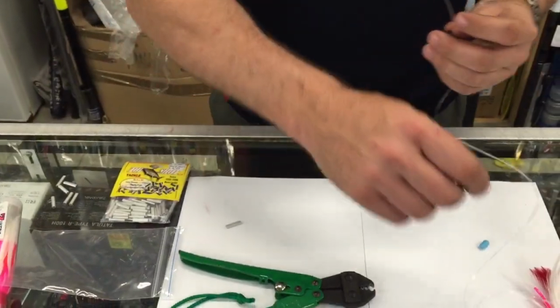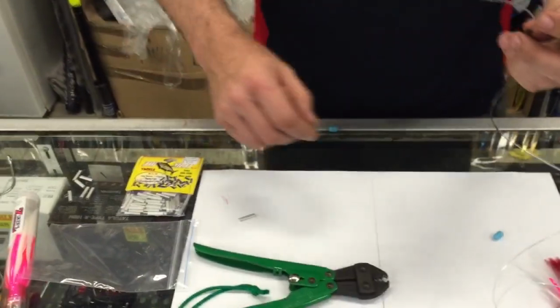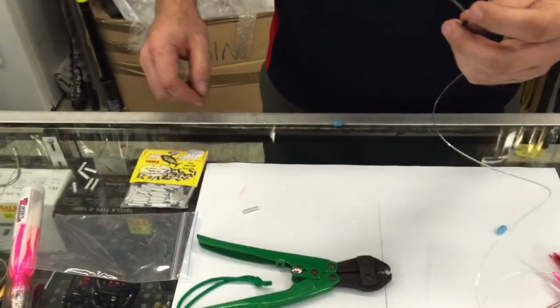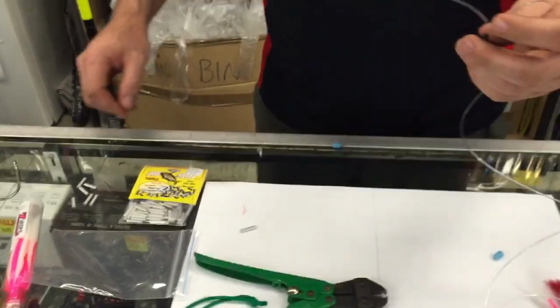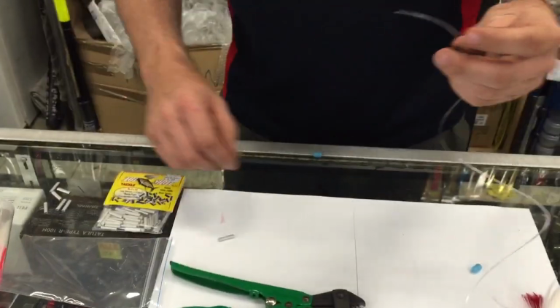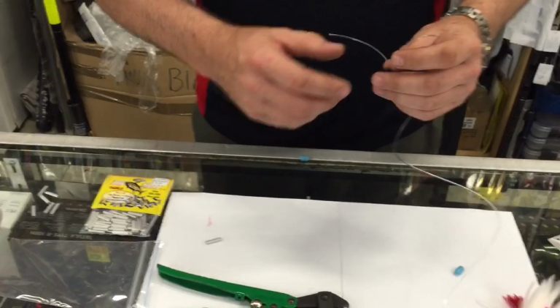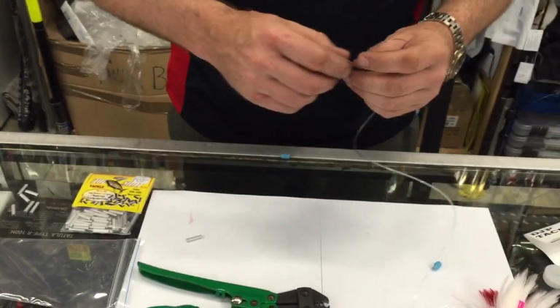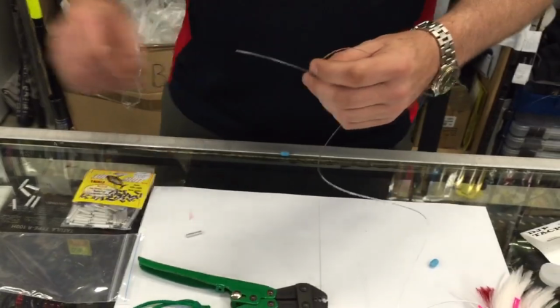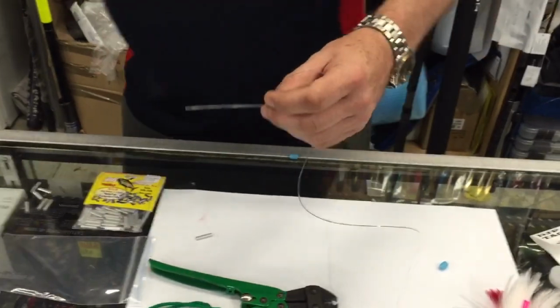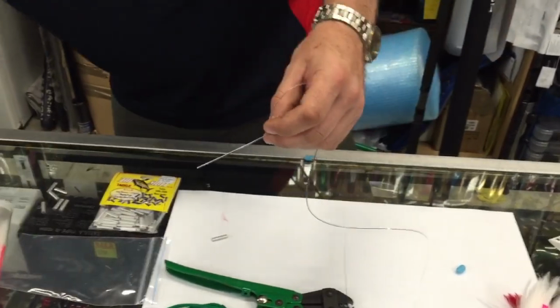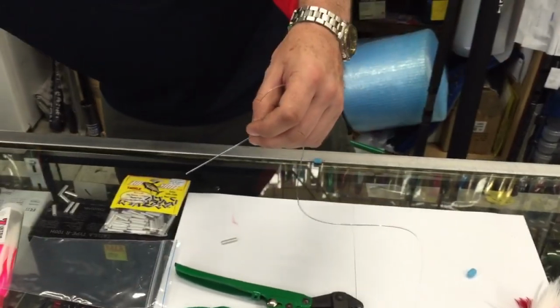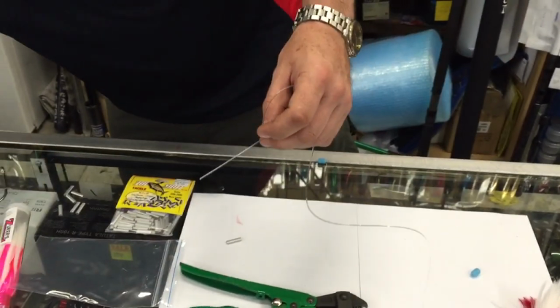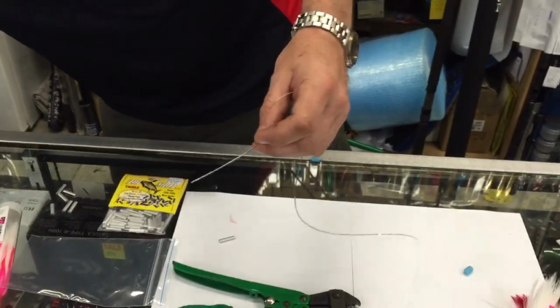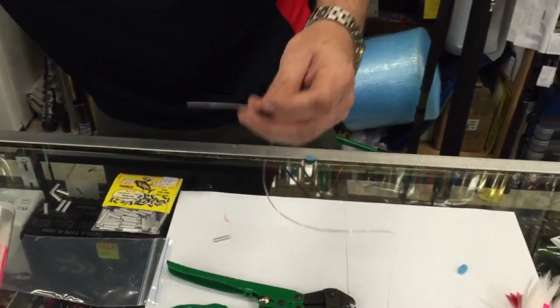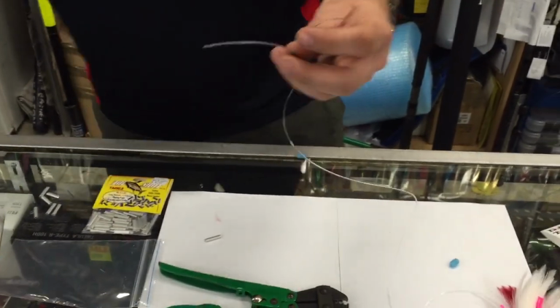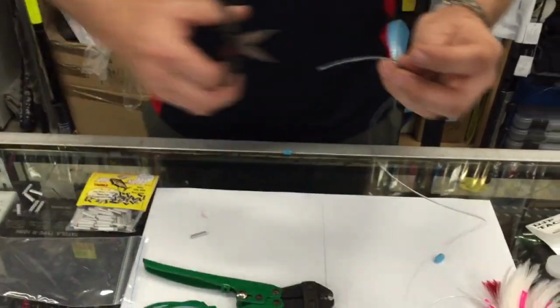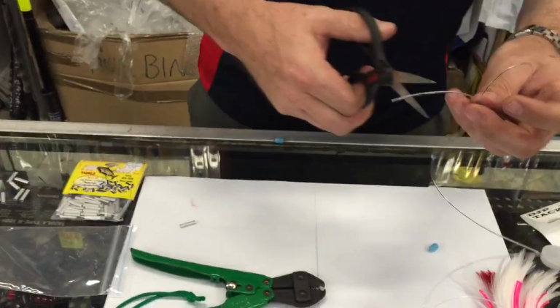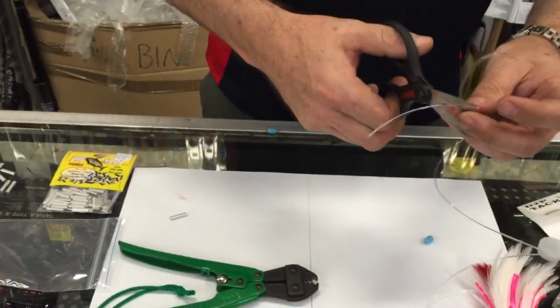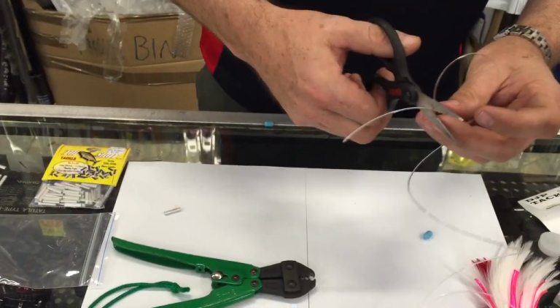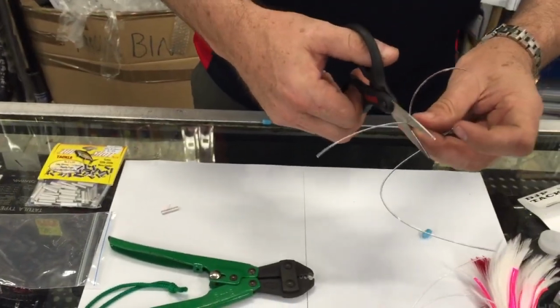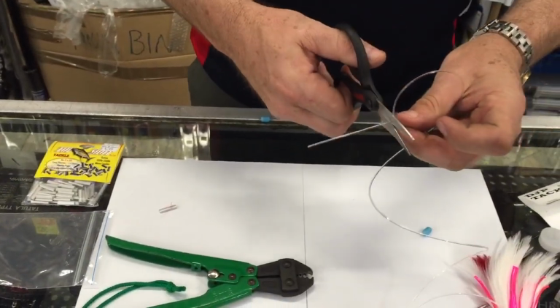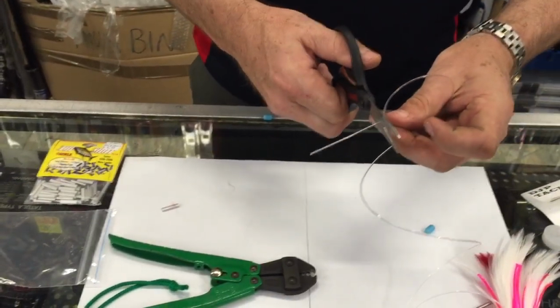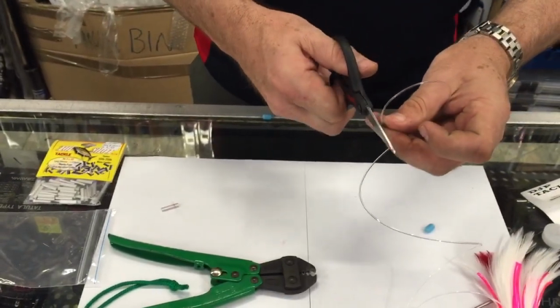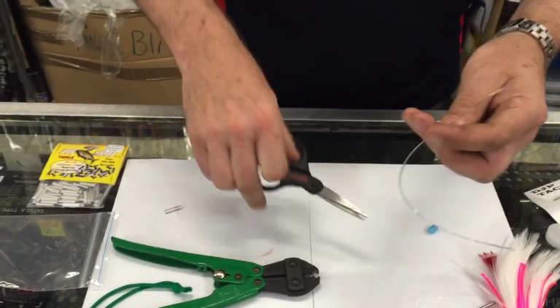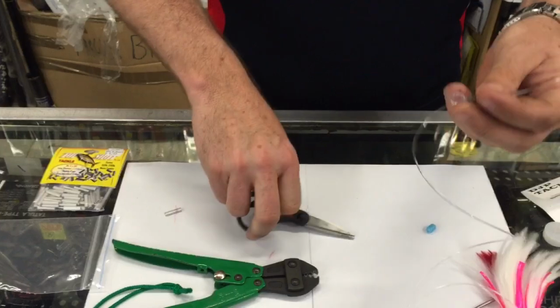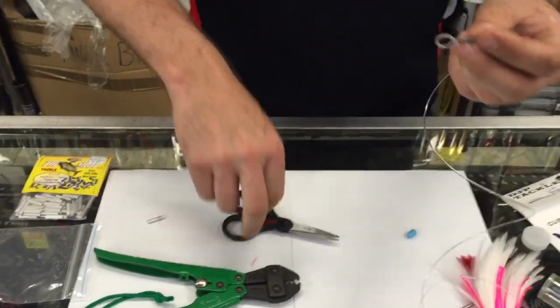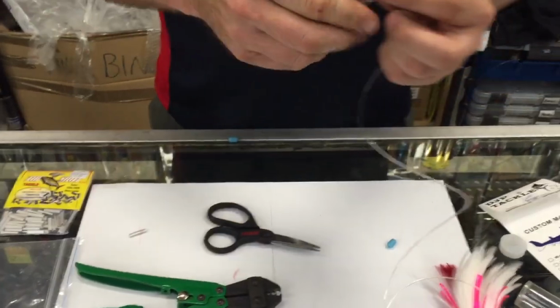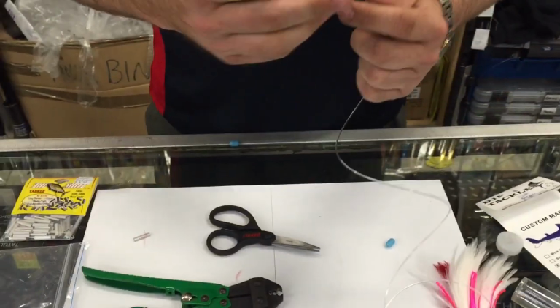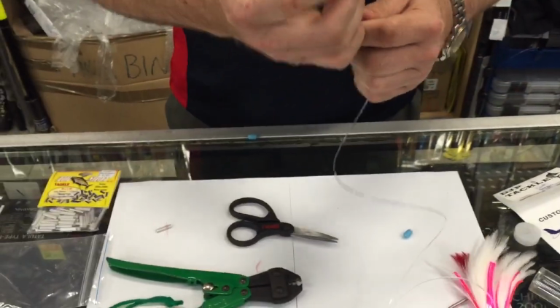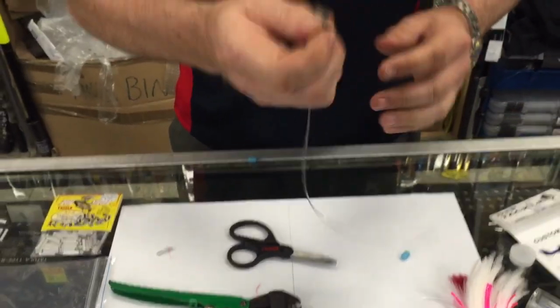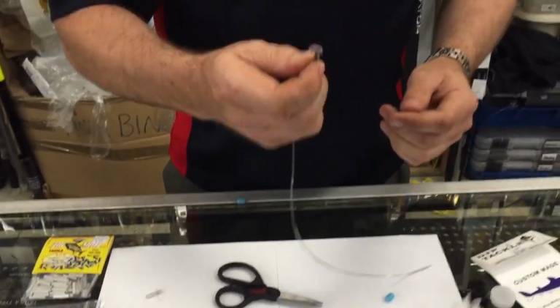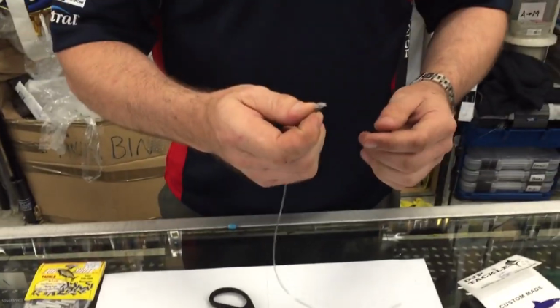Get your scissors — which have gone walkabout, typical Rainhands, everything's everywhere. Chop that tag end off and you're ready to go. That's one way of doing it.